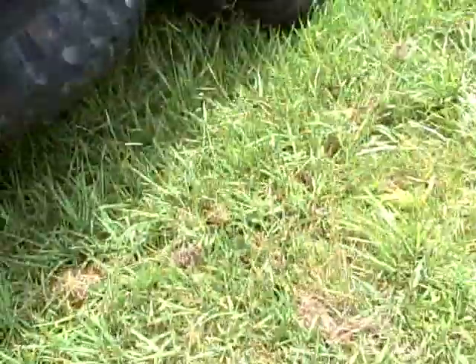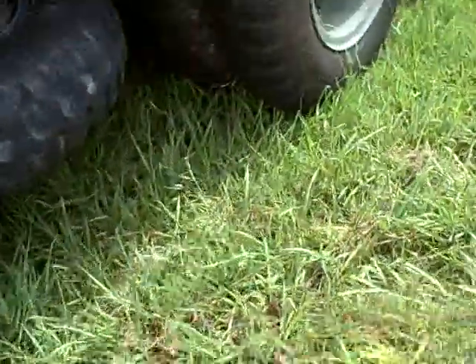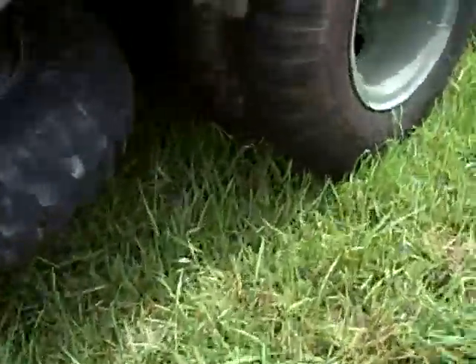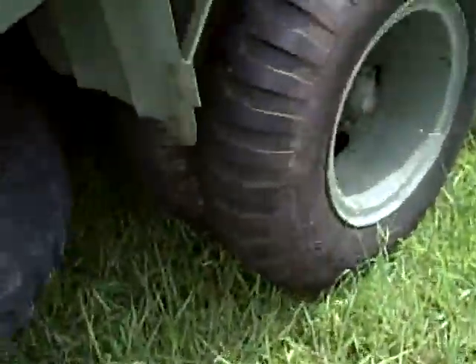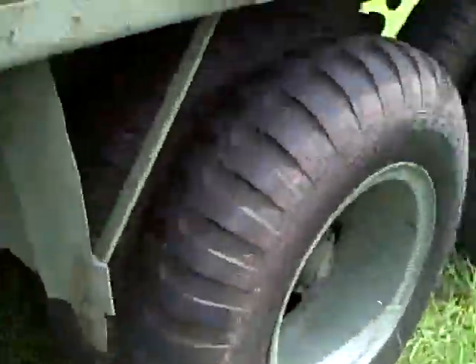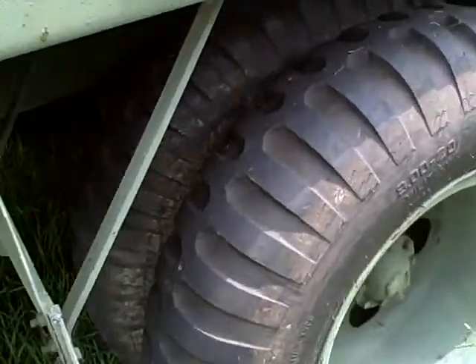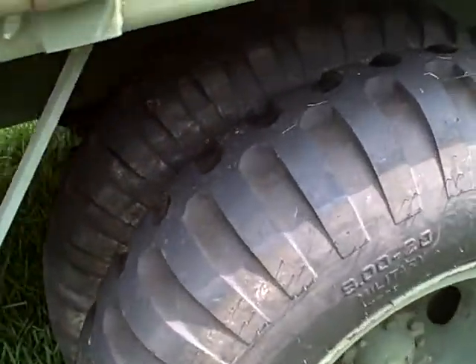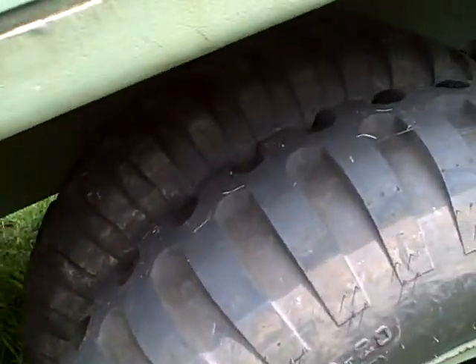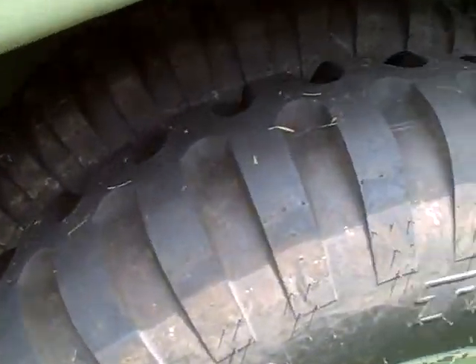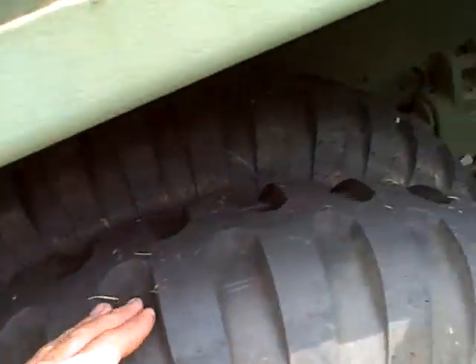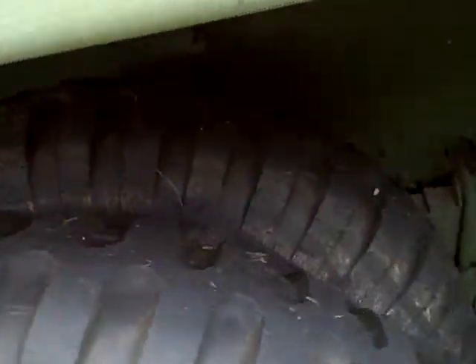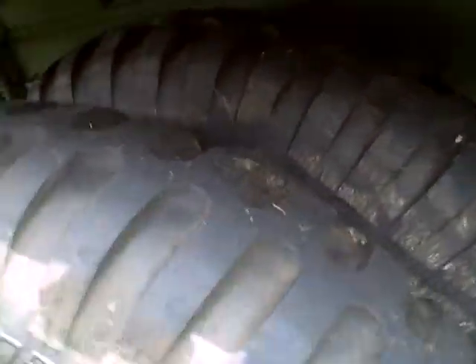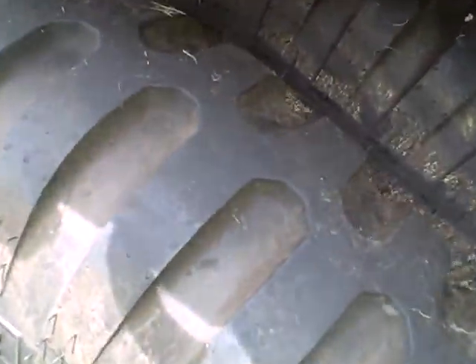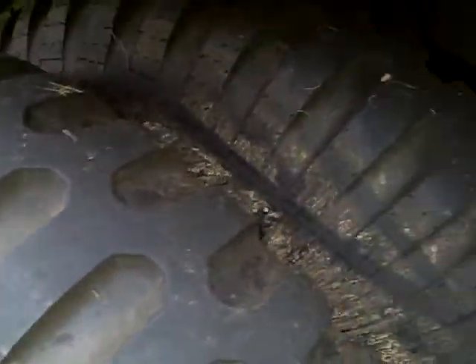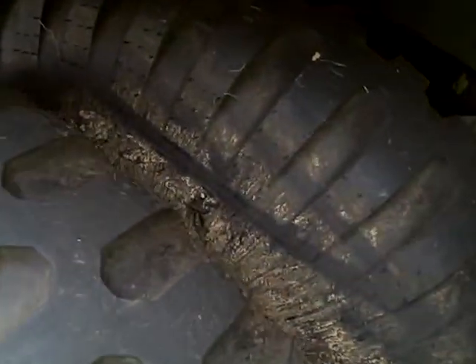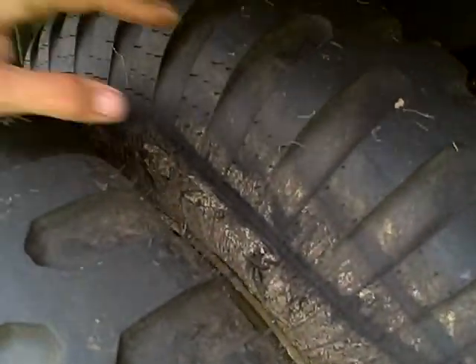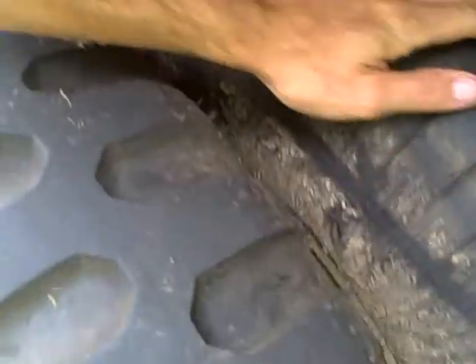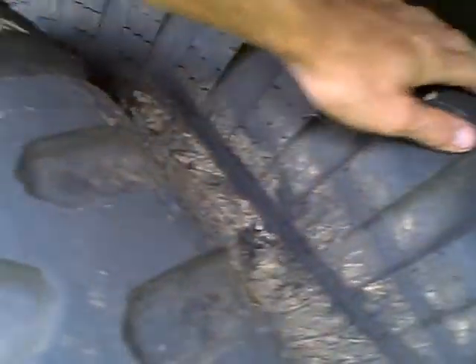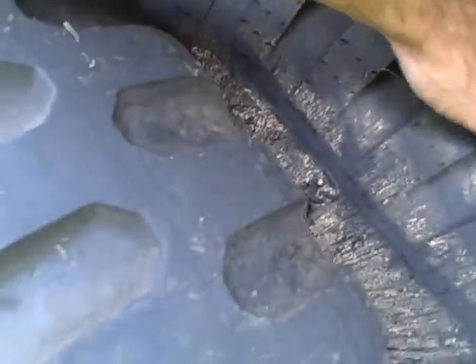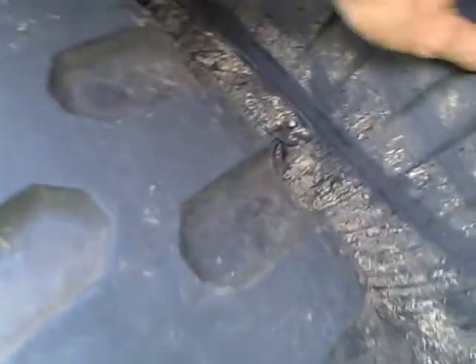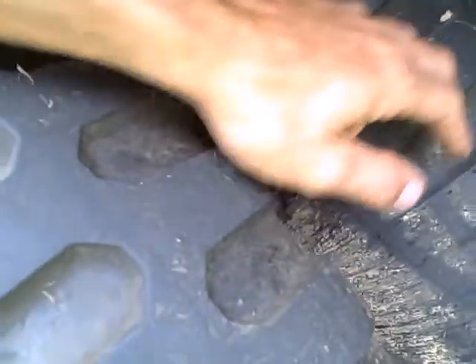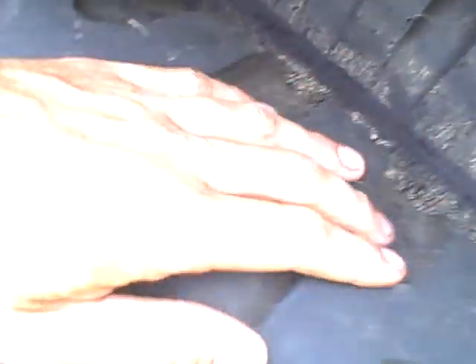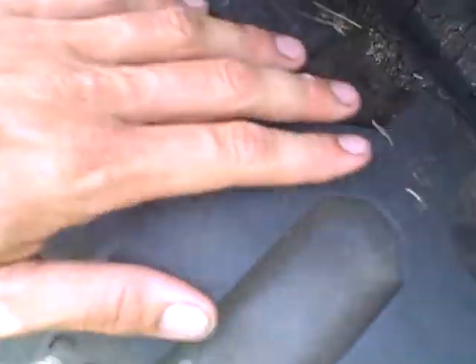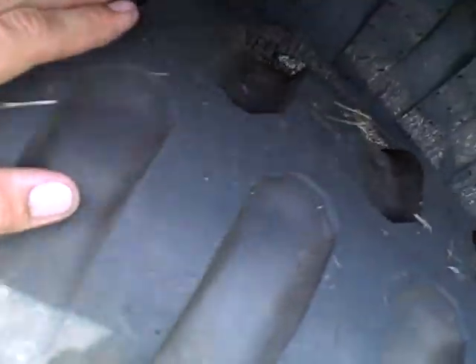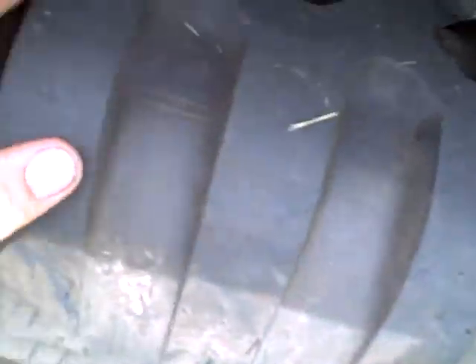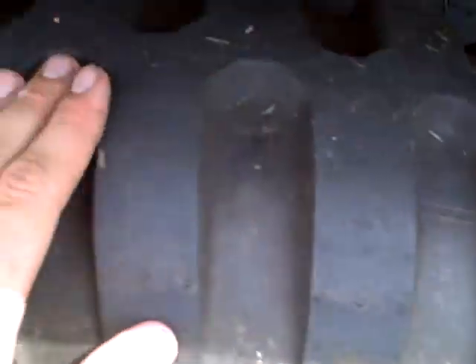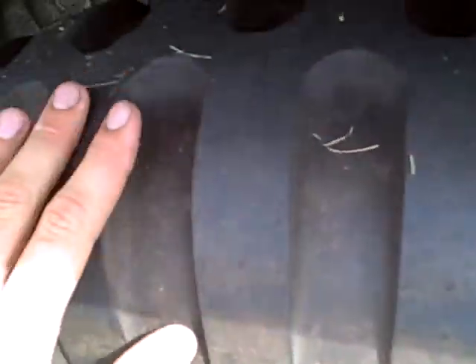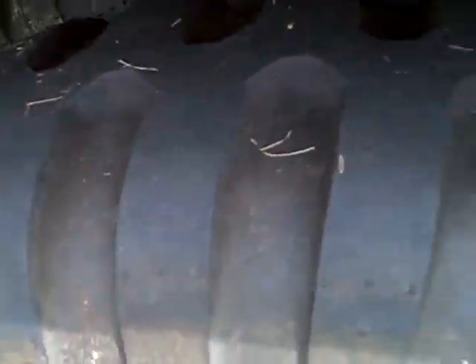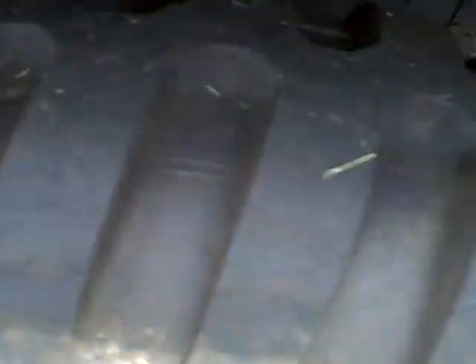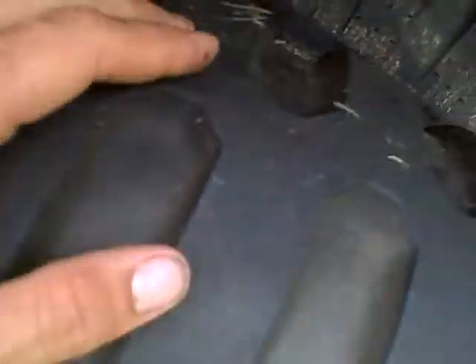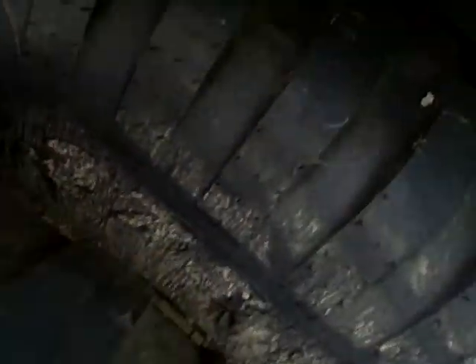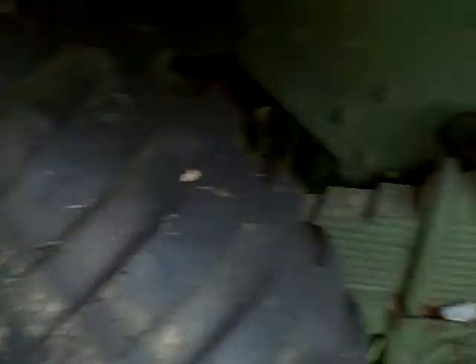That's on the front, and here's the rear tires, and these are still in excellent shape. No cuts, tears, no nothing on these tires. They're all in real good shape.